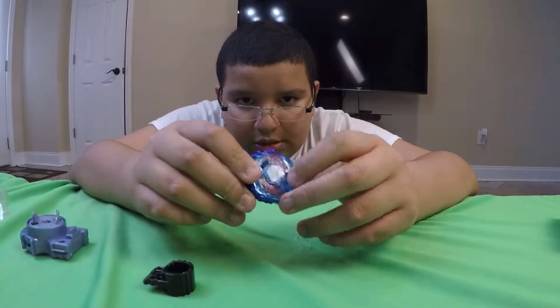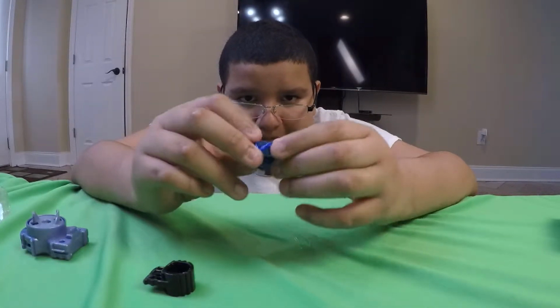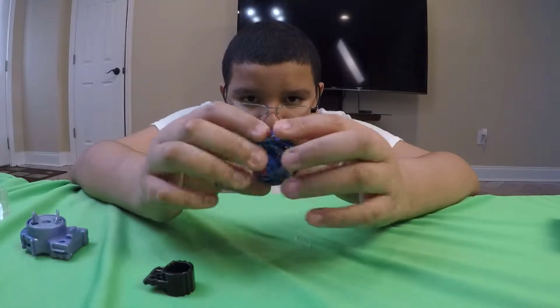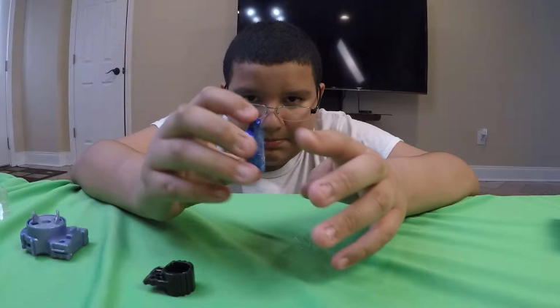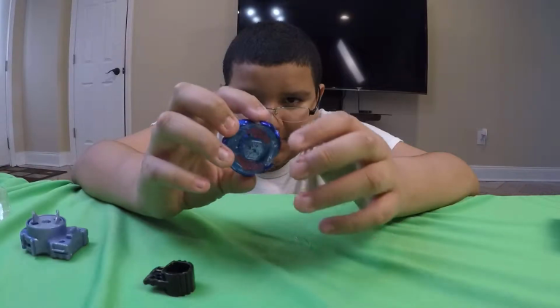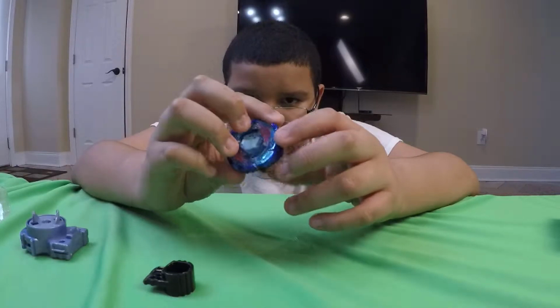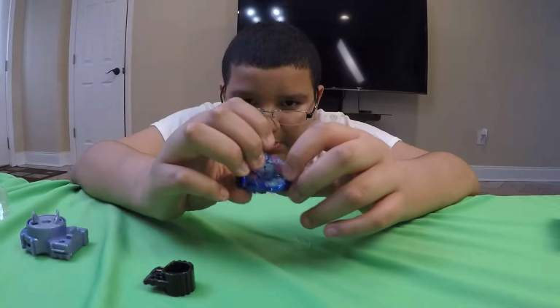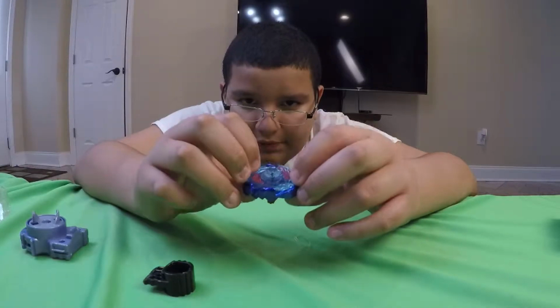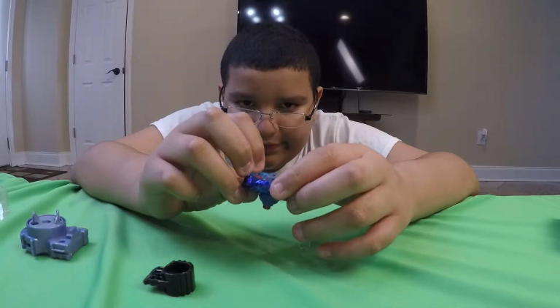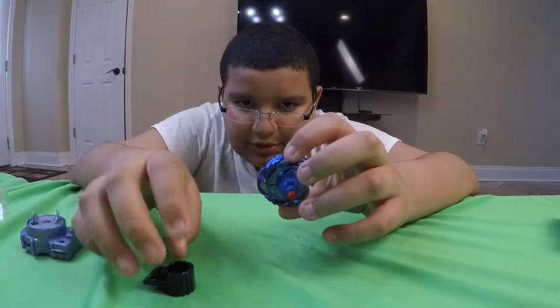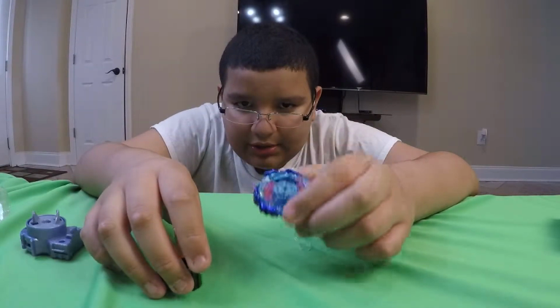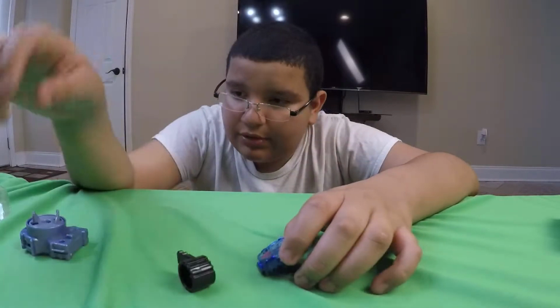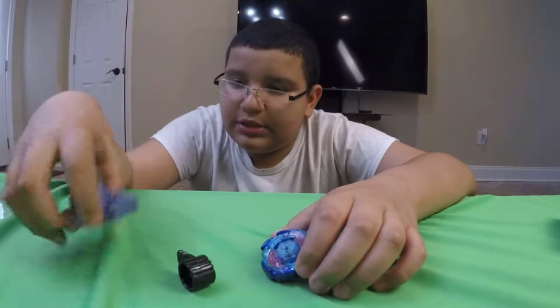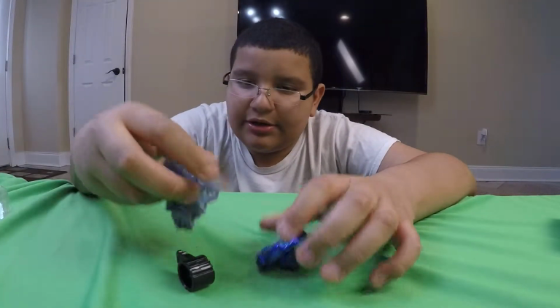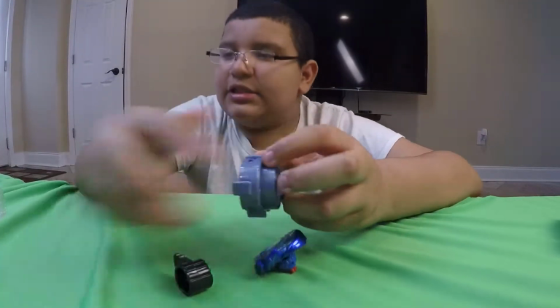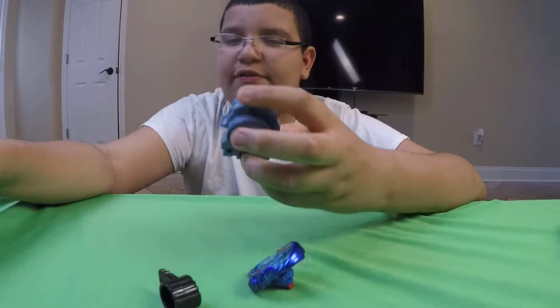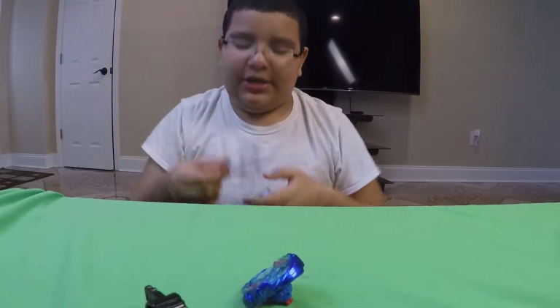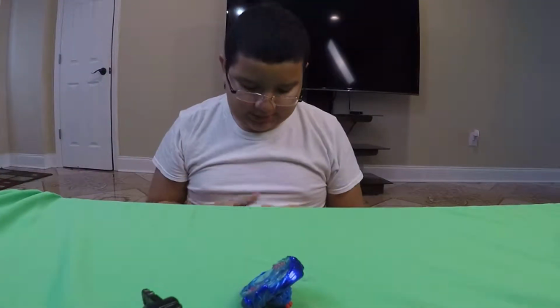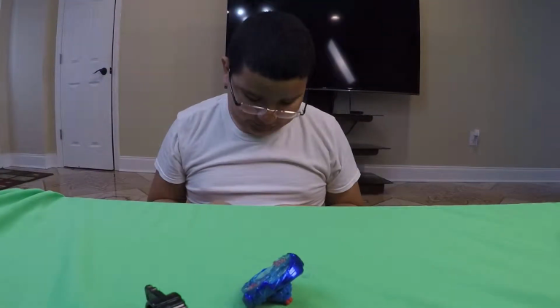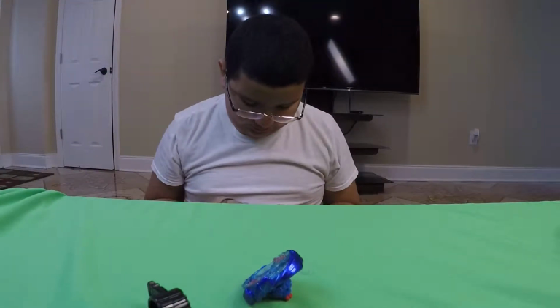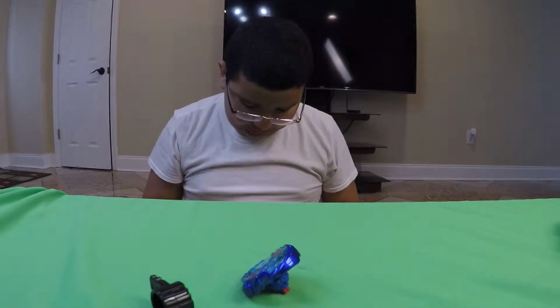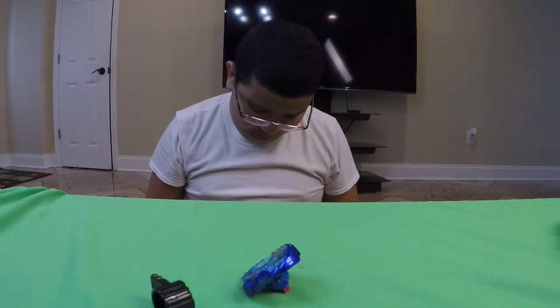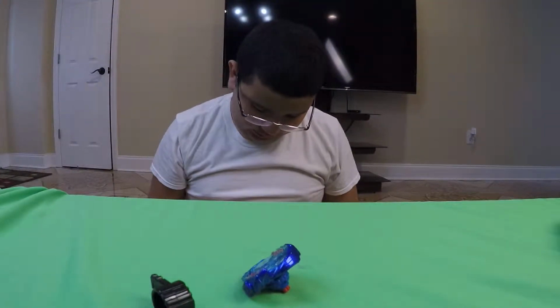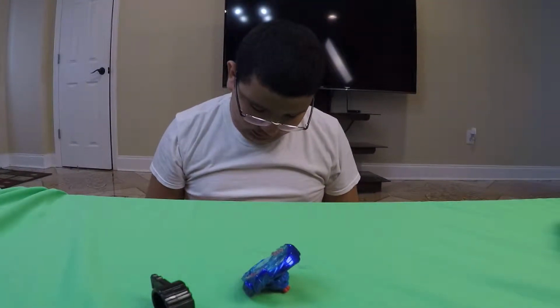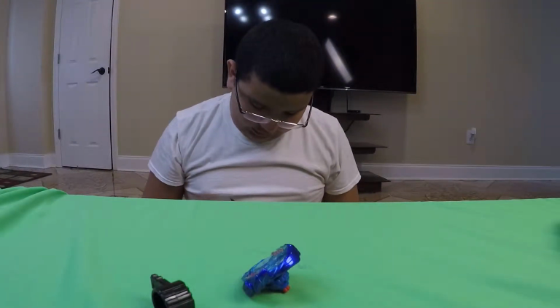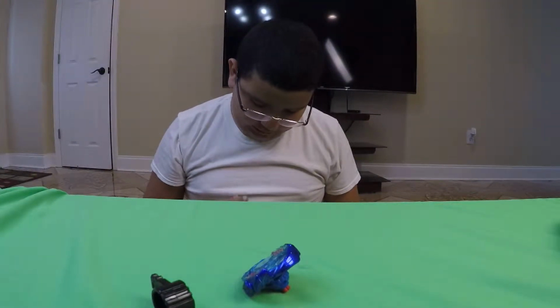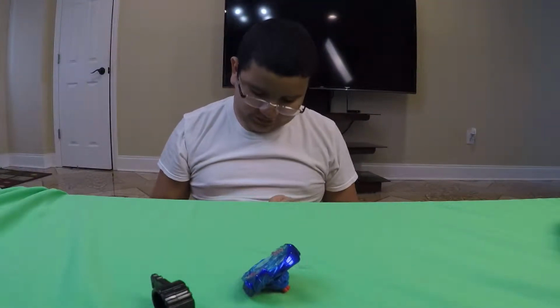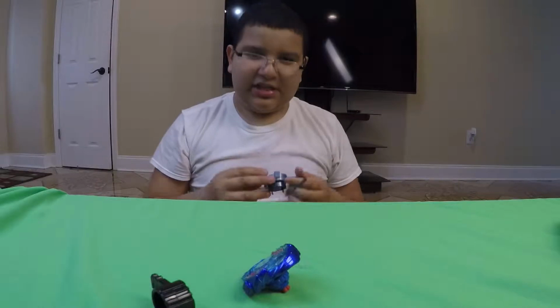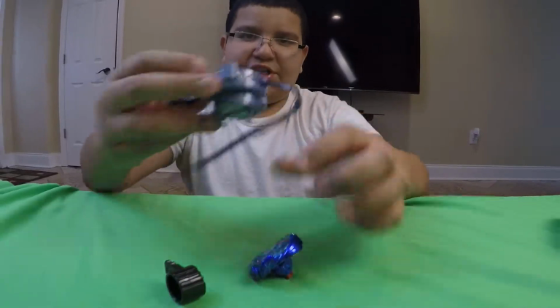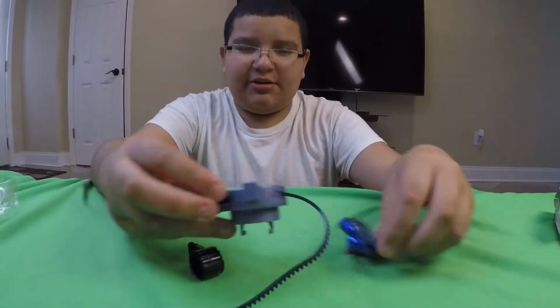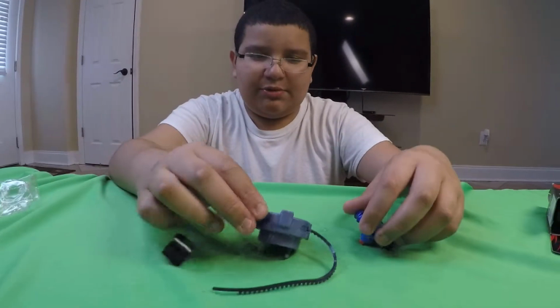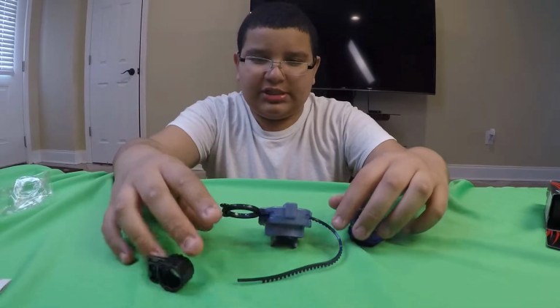So yeah, this is Galaxy Pegasus W105R2F. Here are the contents of the box — let me just put the ripcord inside. I feel like Hasbro is cheaping out on the ripcord now for some weird reason.